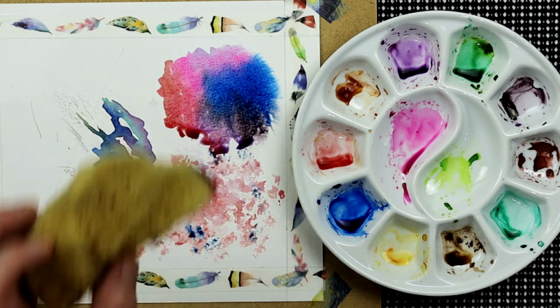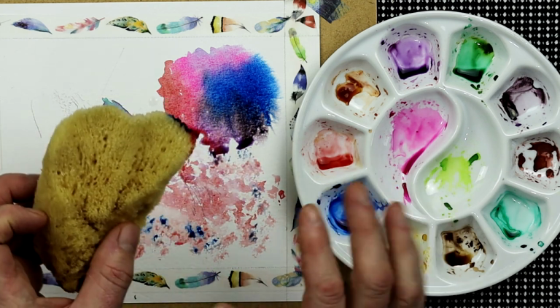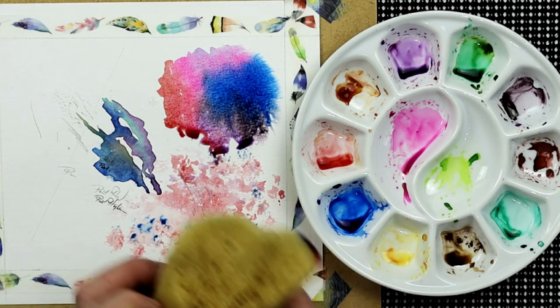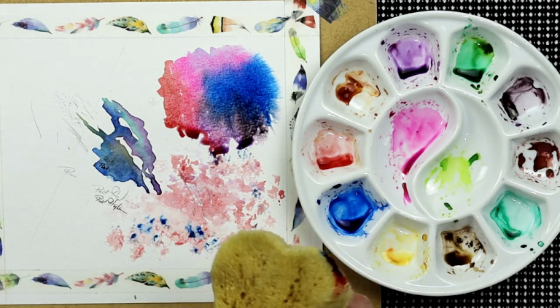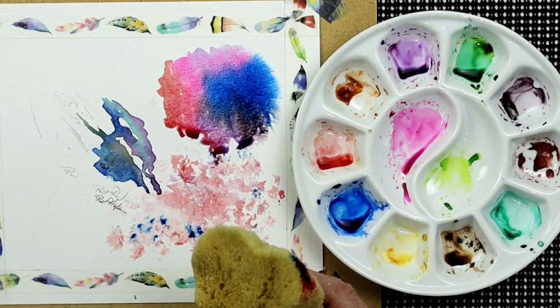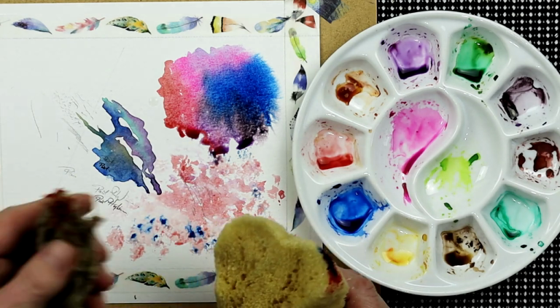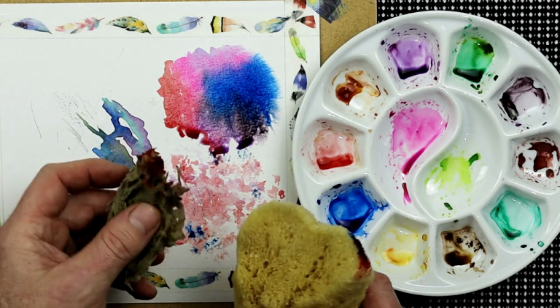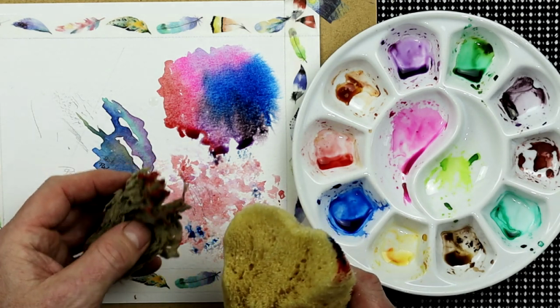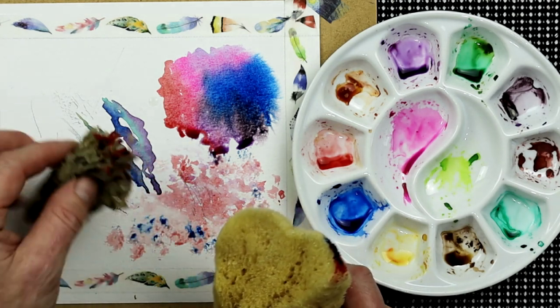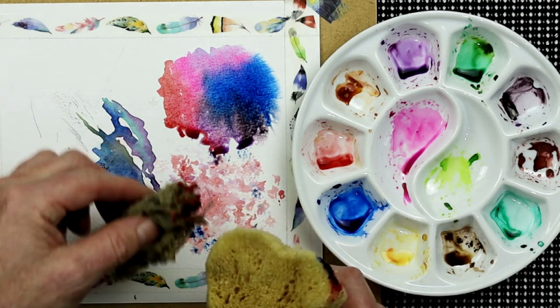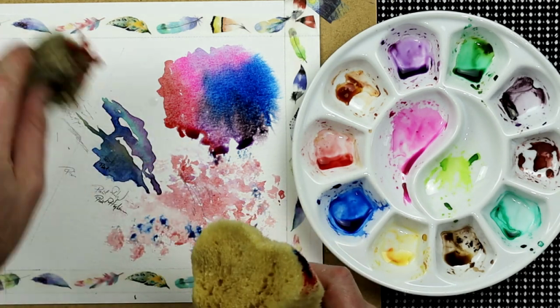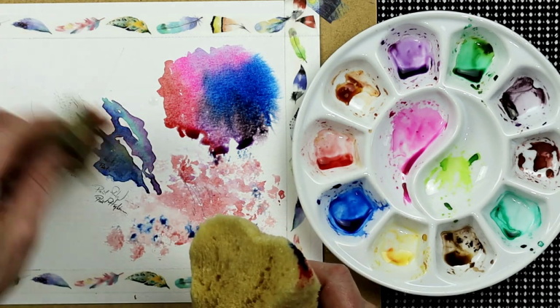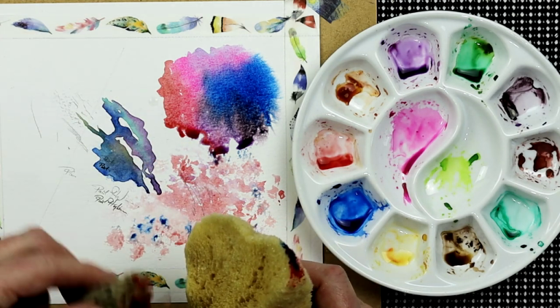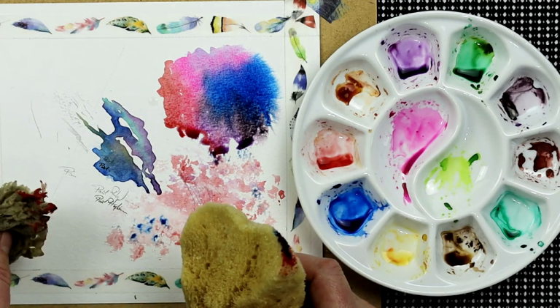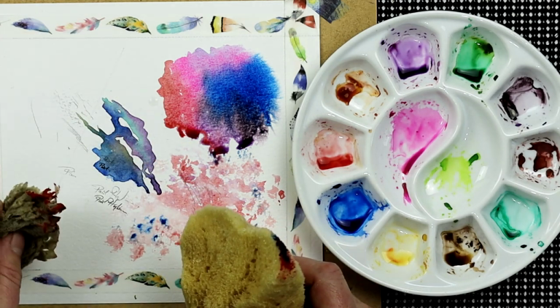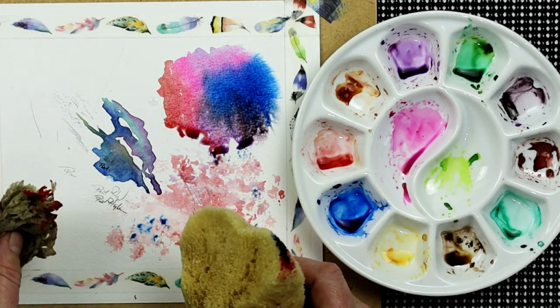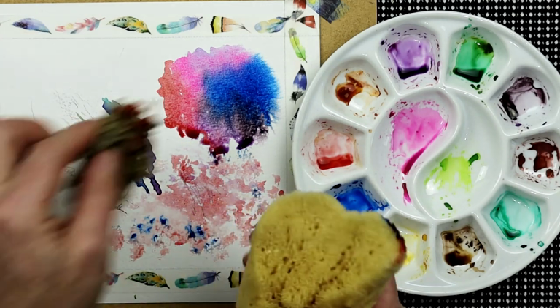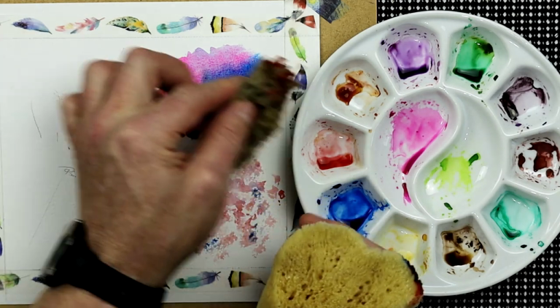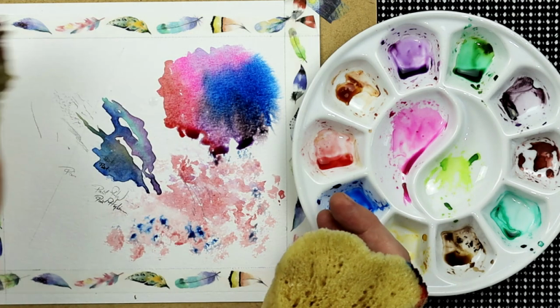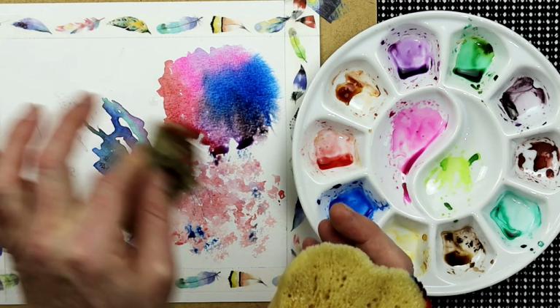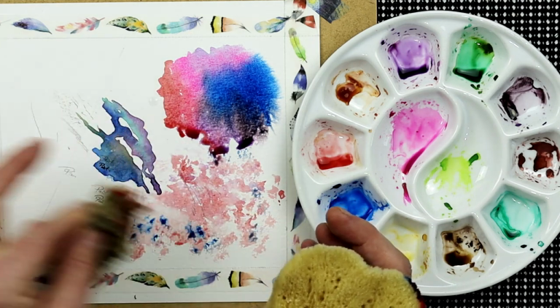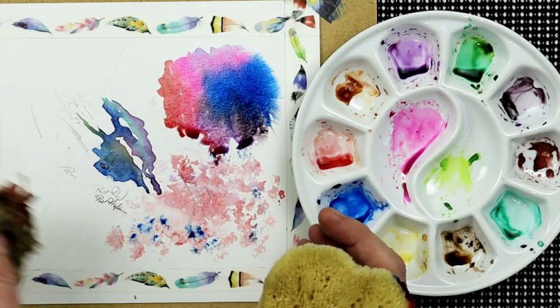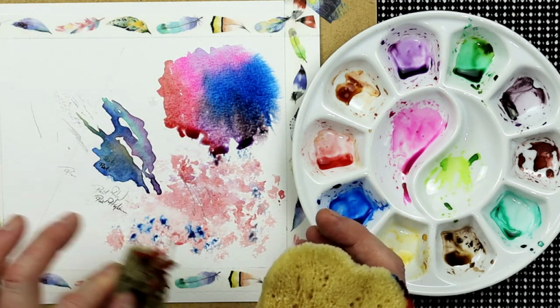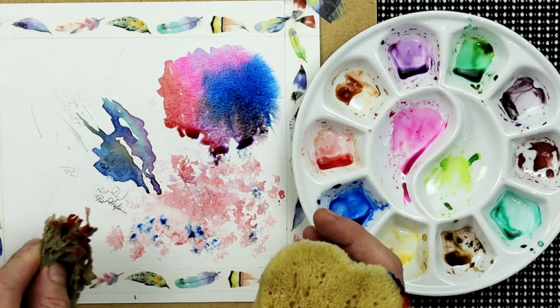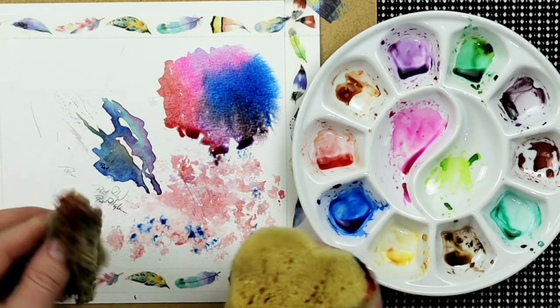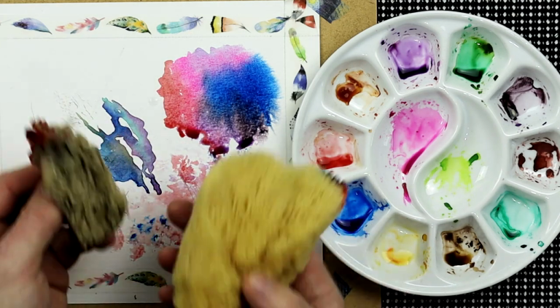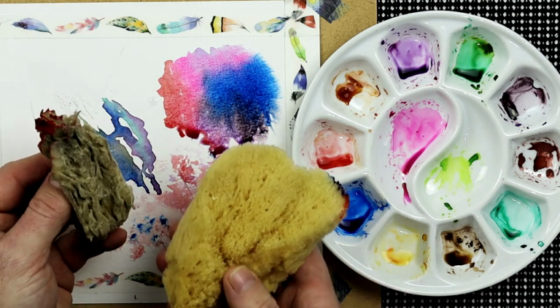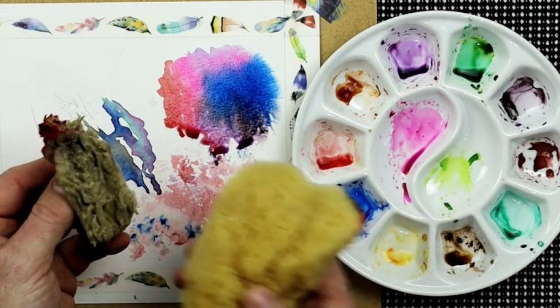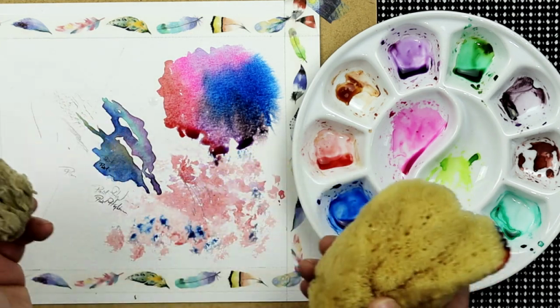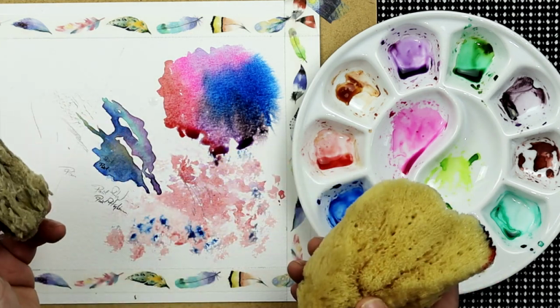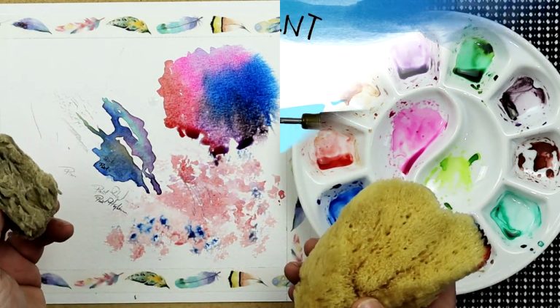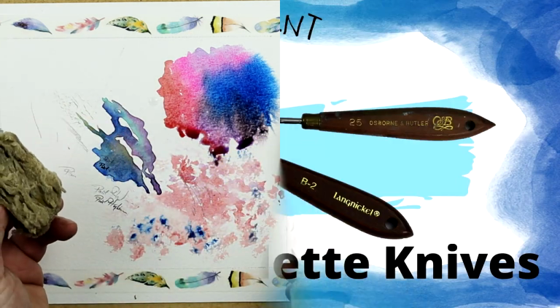I also tend to use sea sponge when wetting down paper. If I want to get a load of water on a sheet of paper very quickly, it's very handy for doing that at the same time.